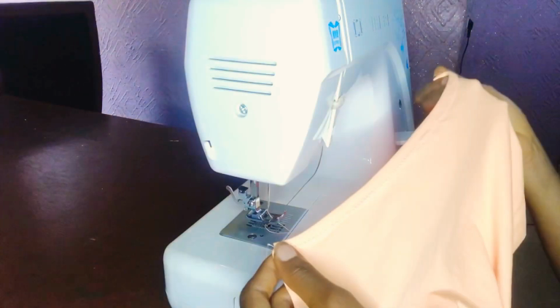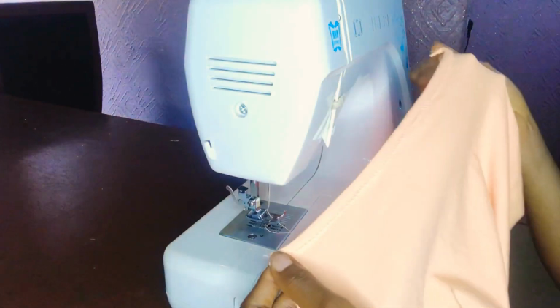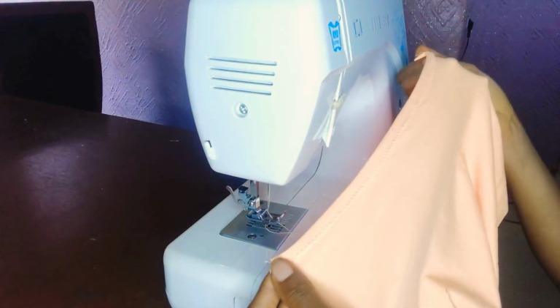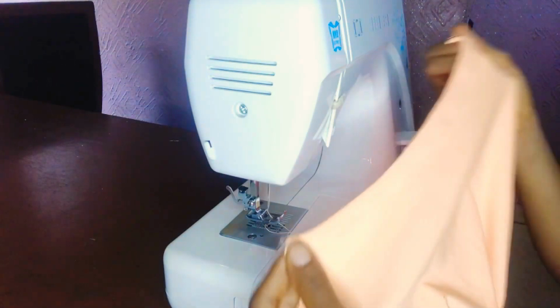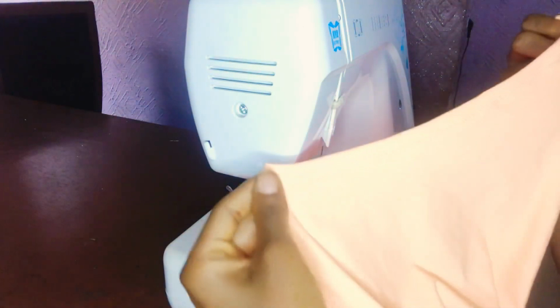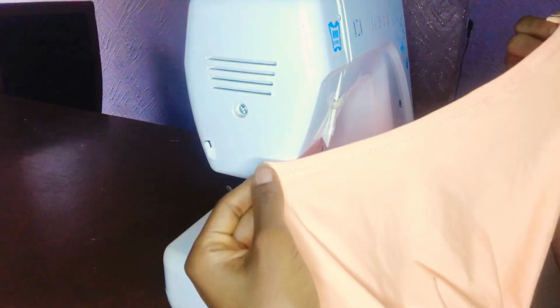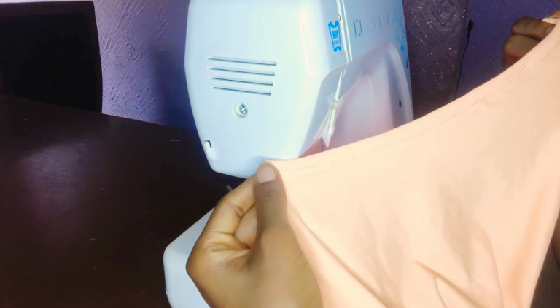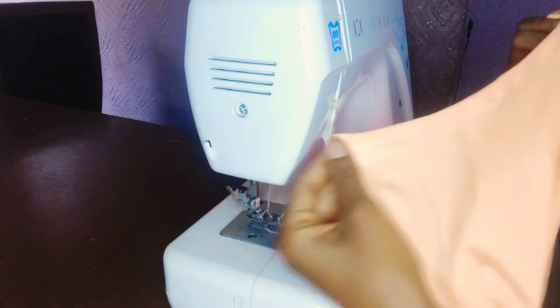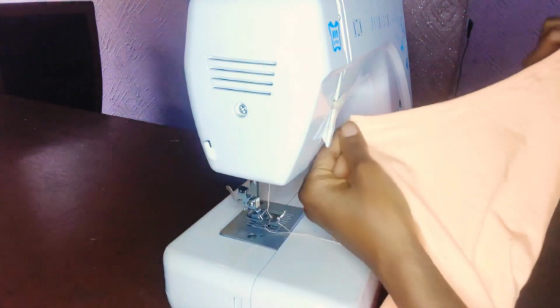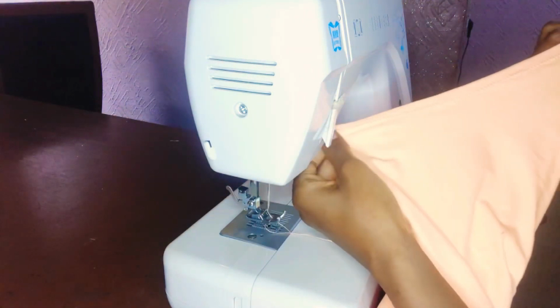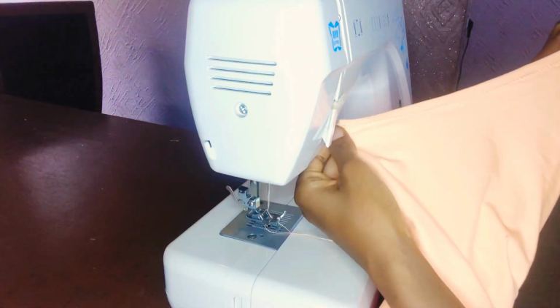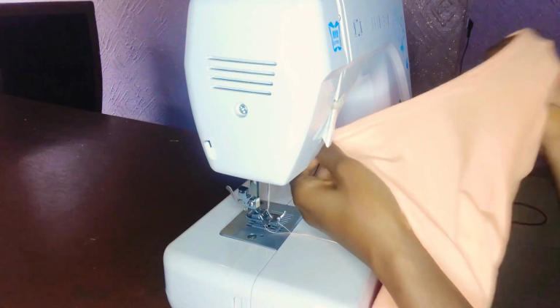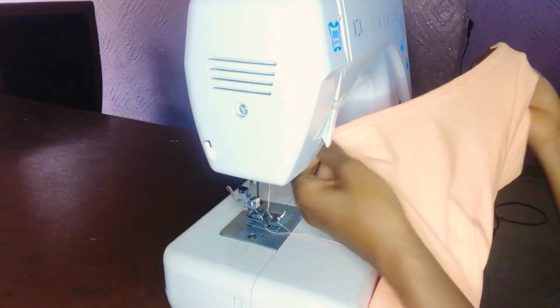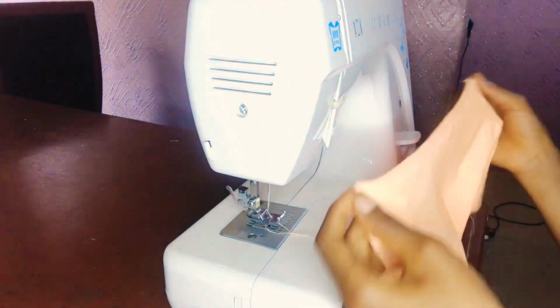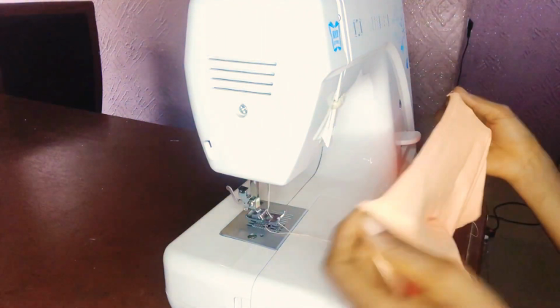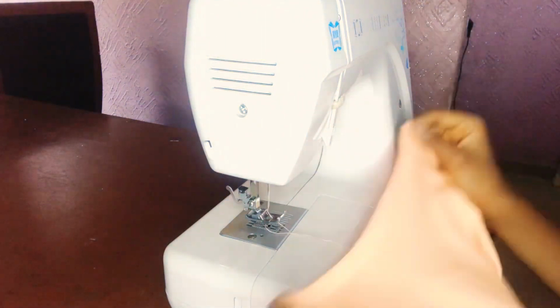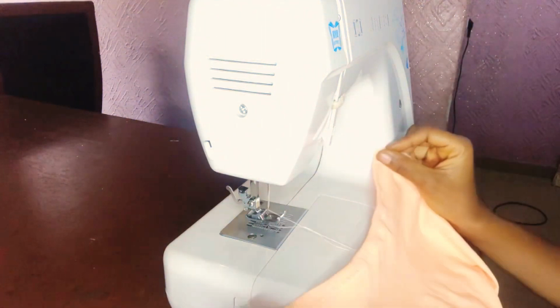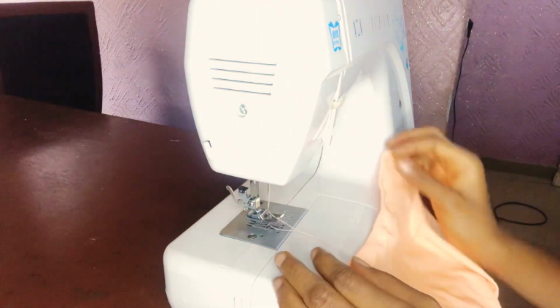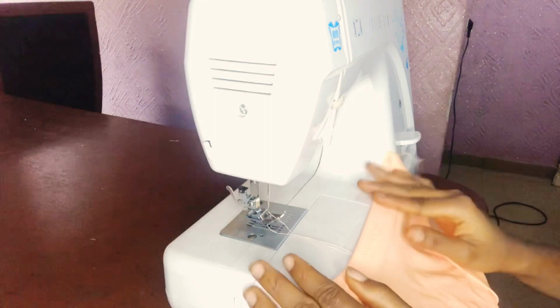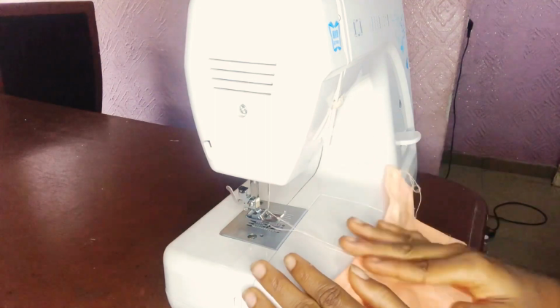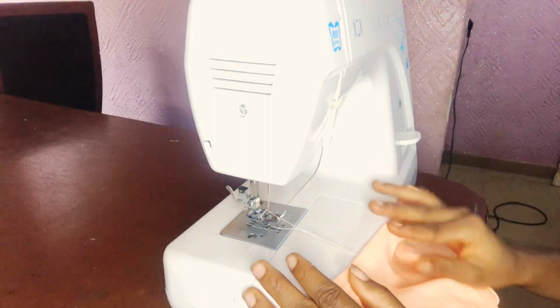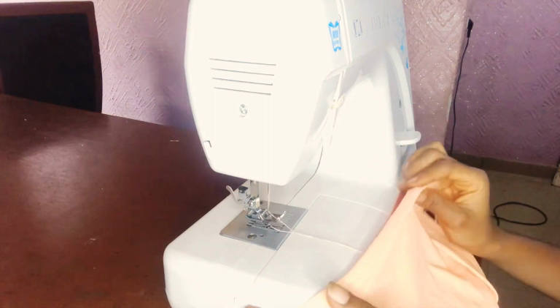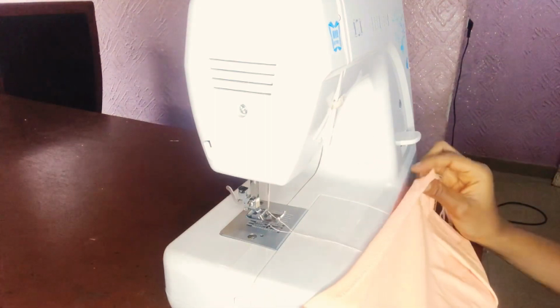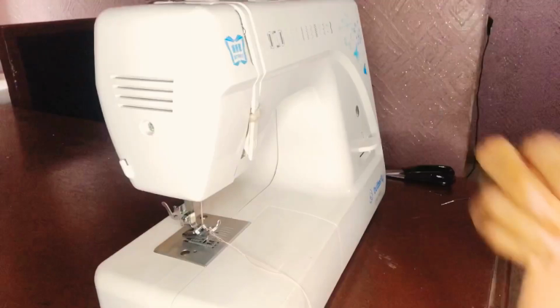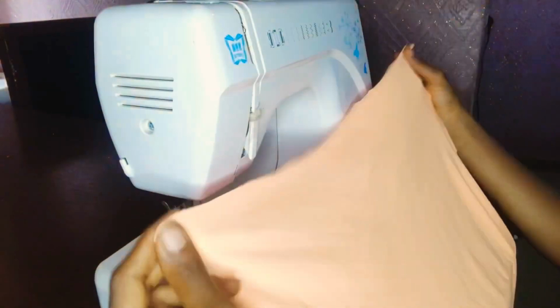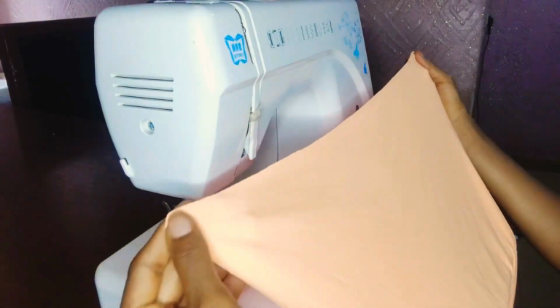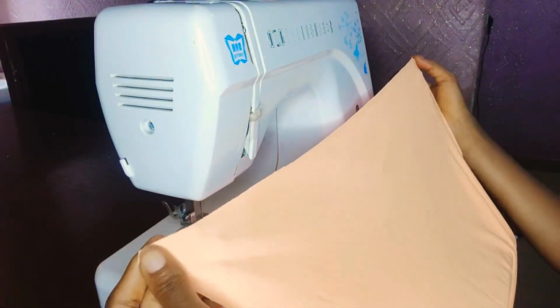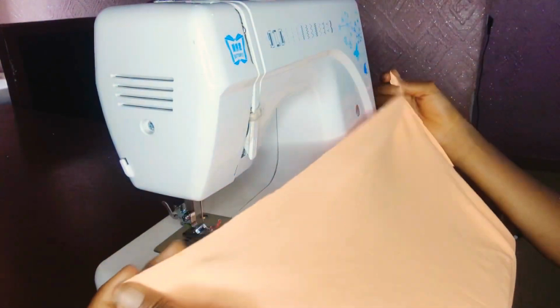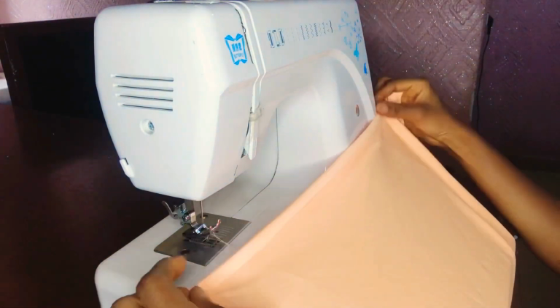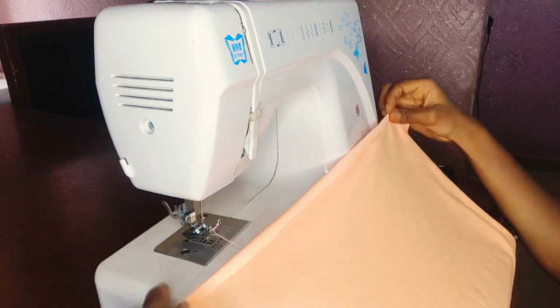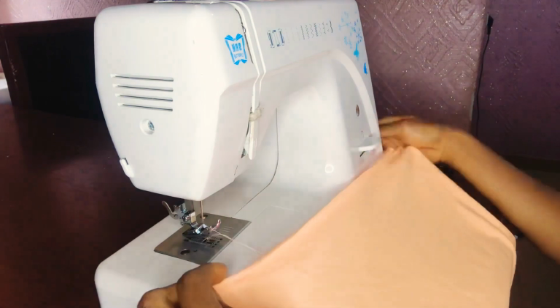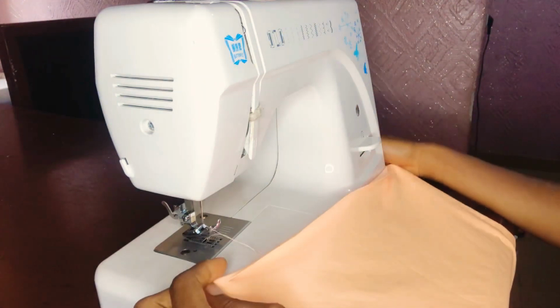Take a look — you can see how neat it is. For the back, I'm going to do the same thing: just fold it like this and sew it straight.